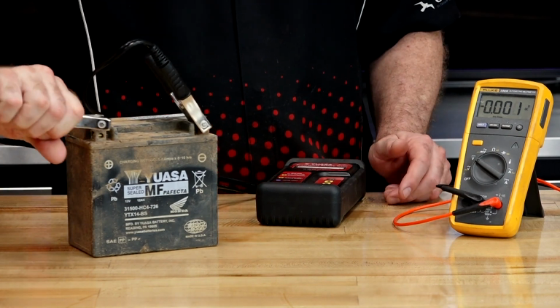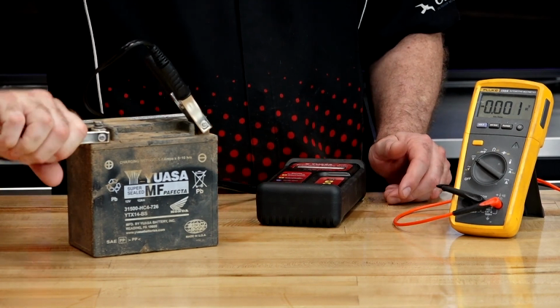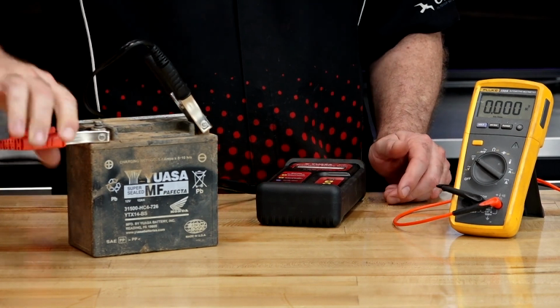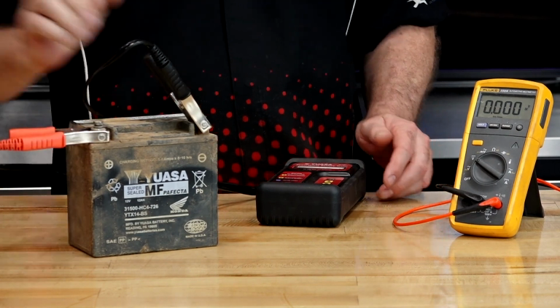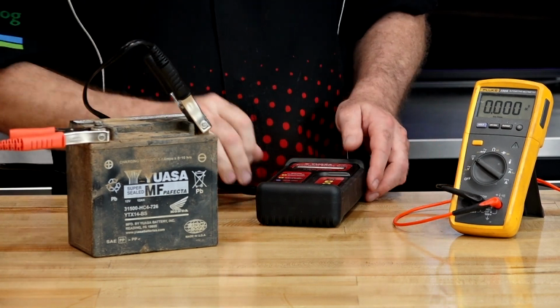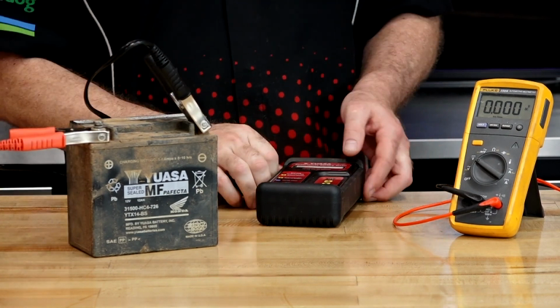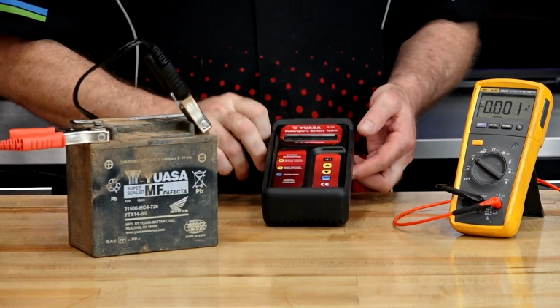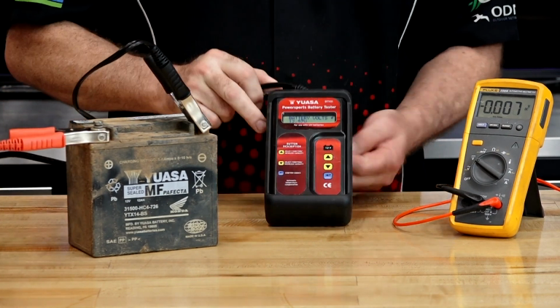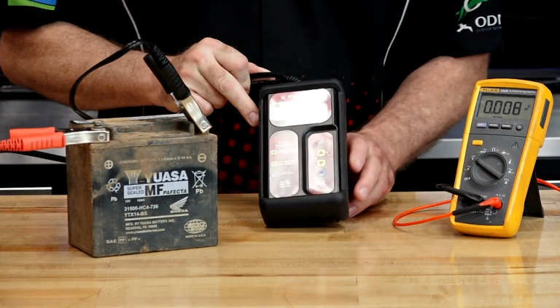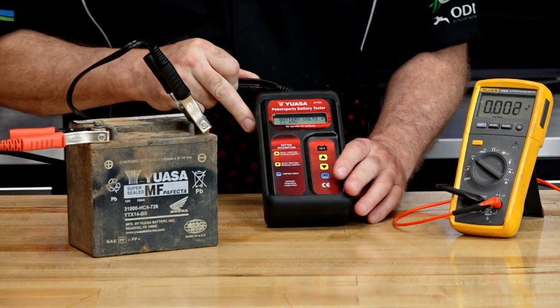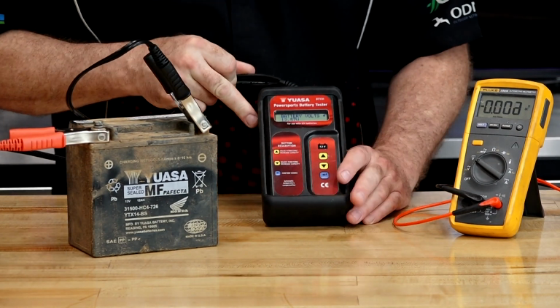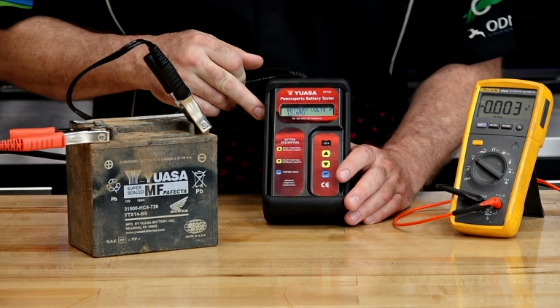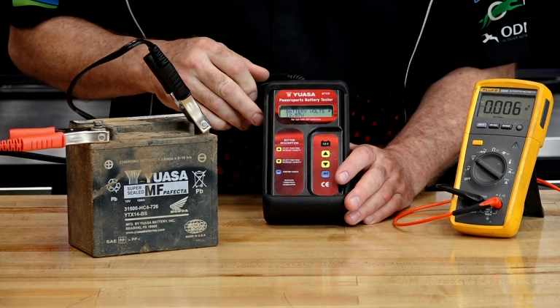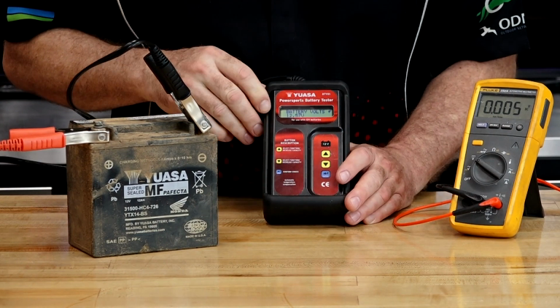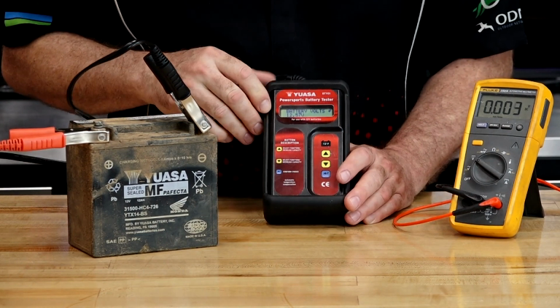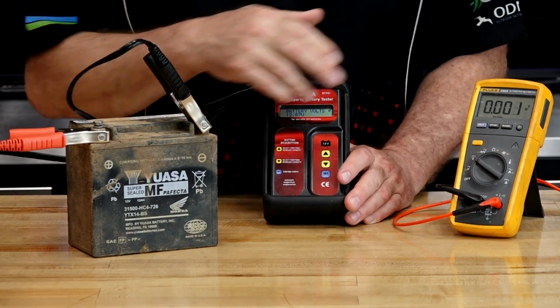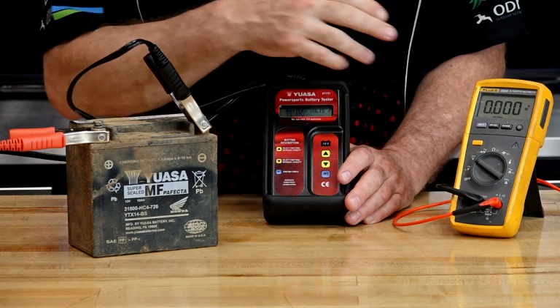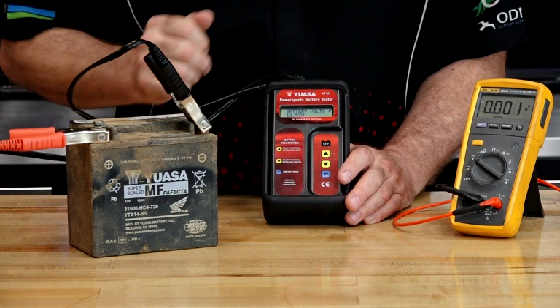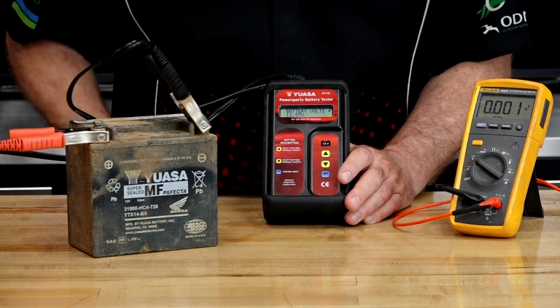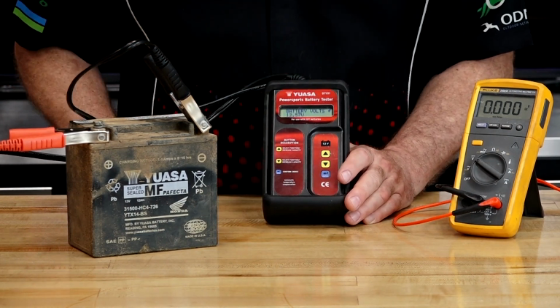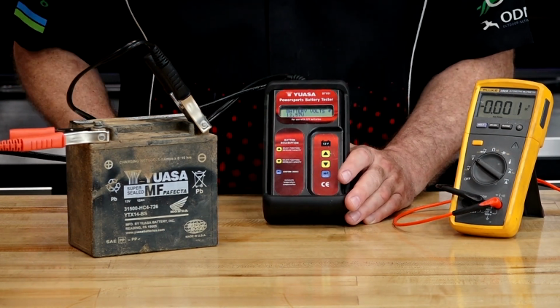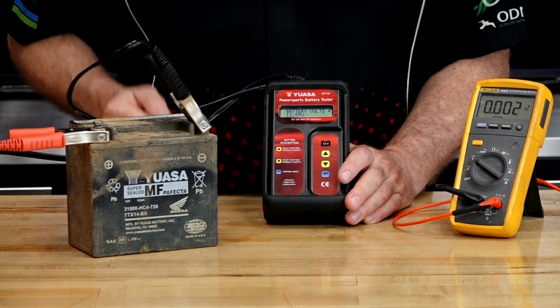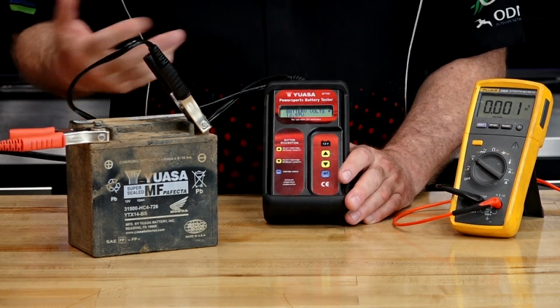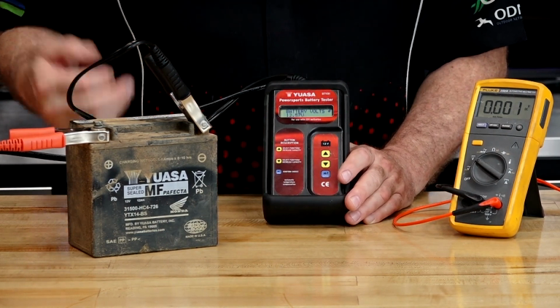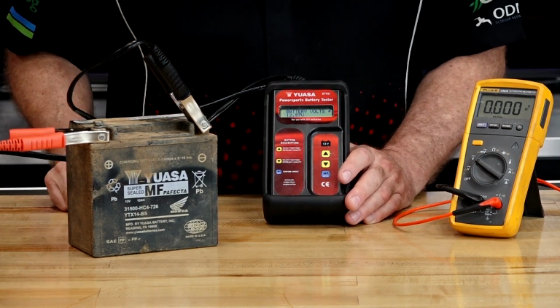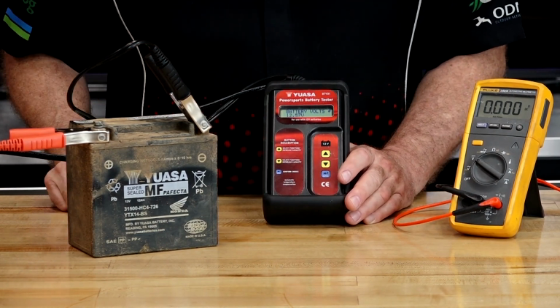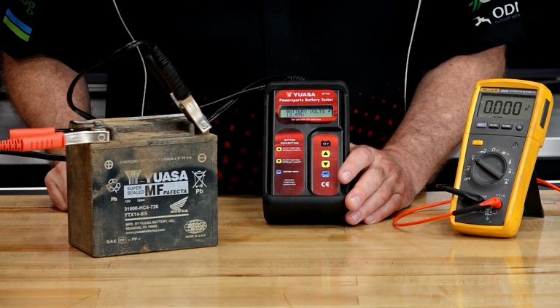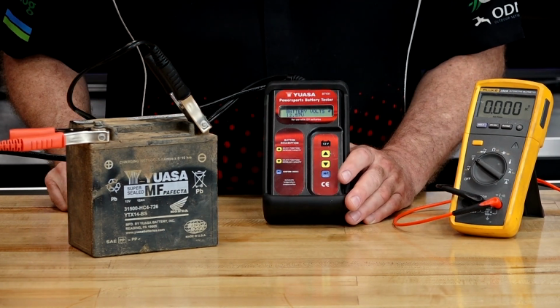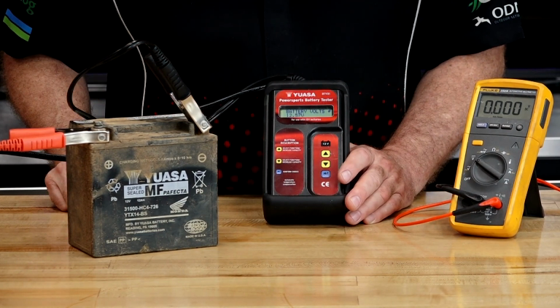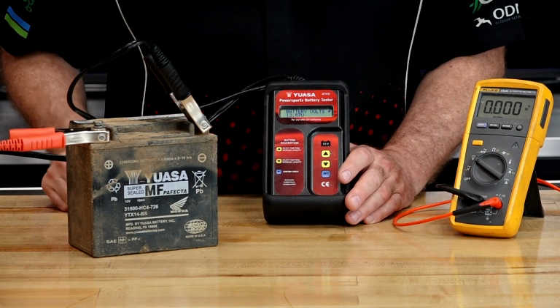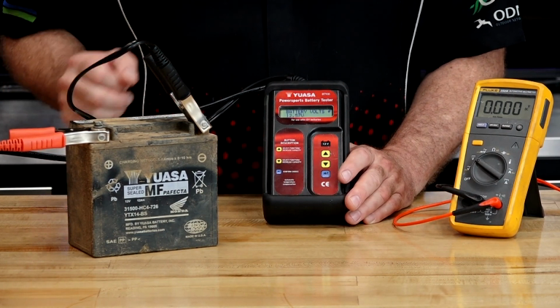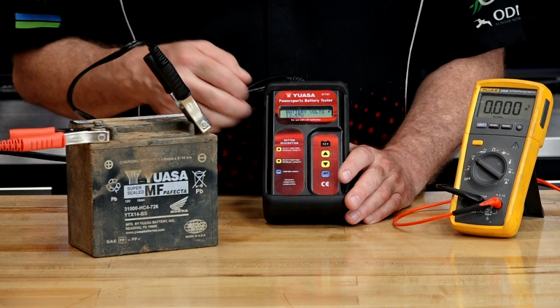We make our connections, and it does agree with the digital voltmeter — 12.57 volts.